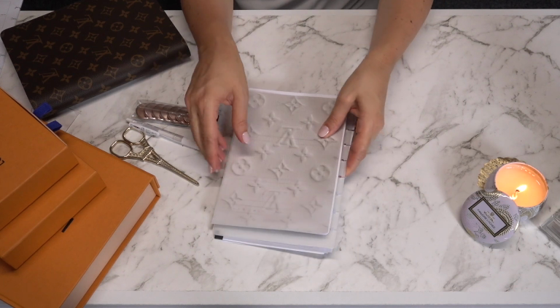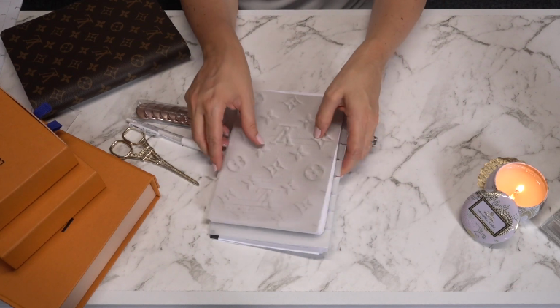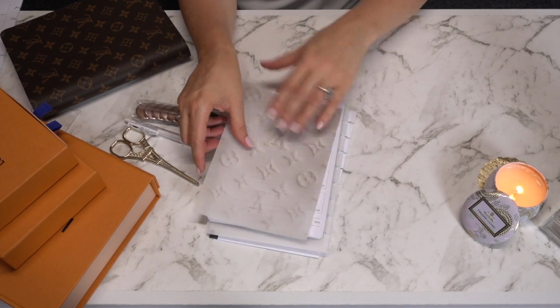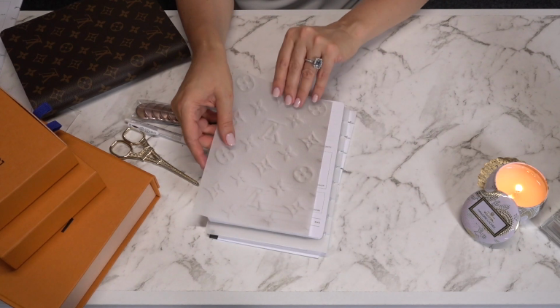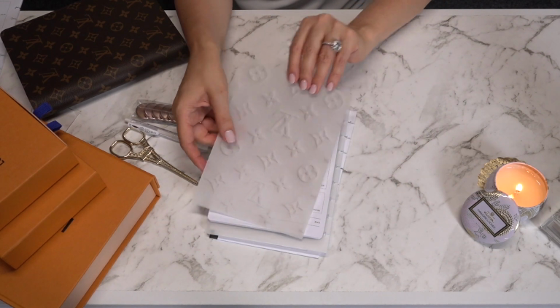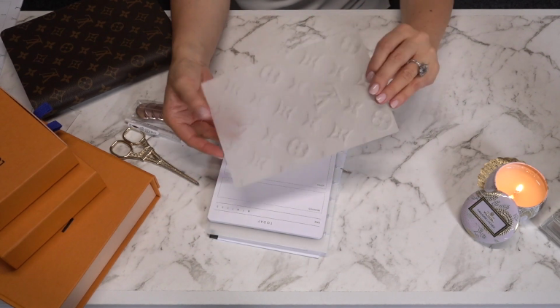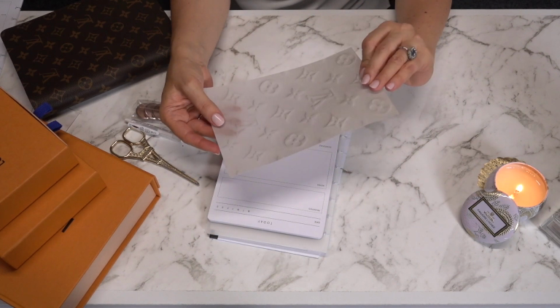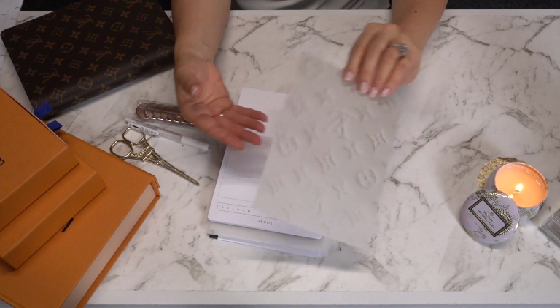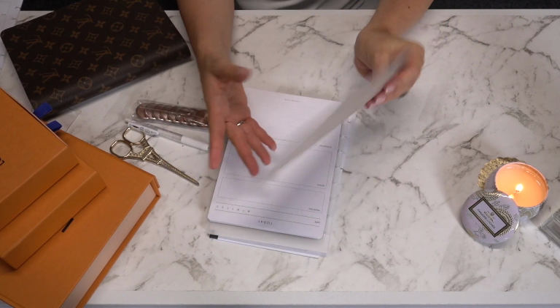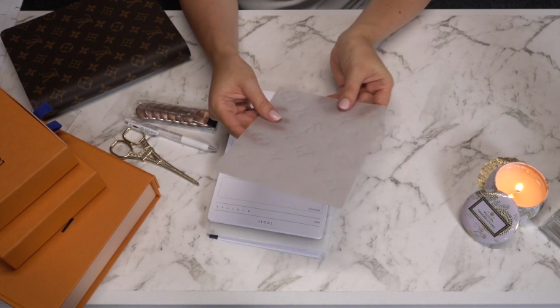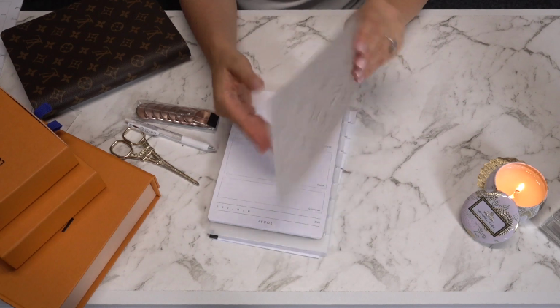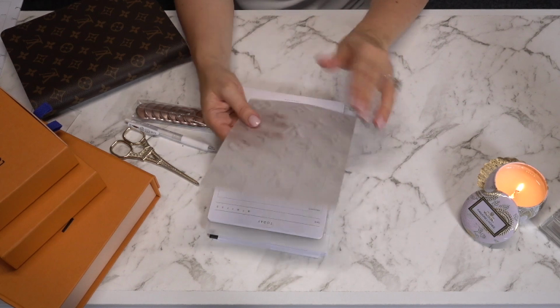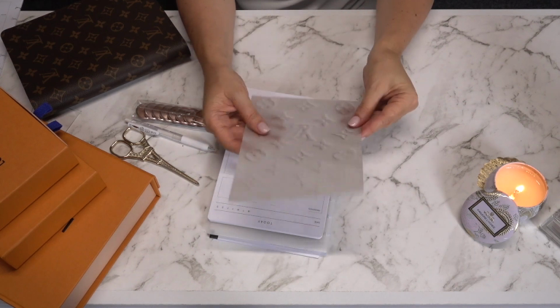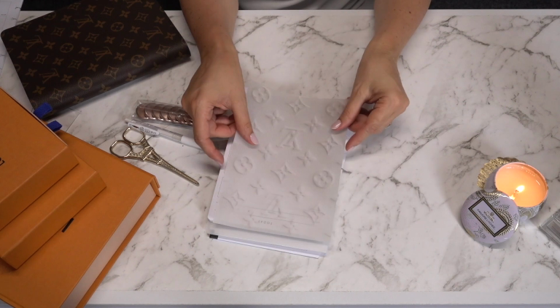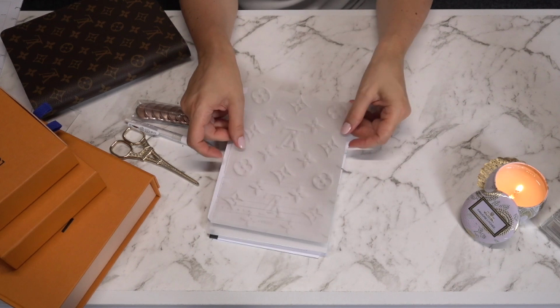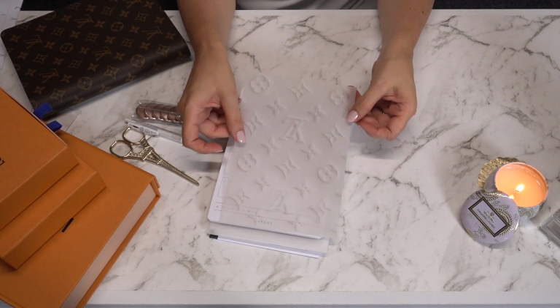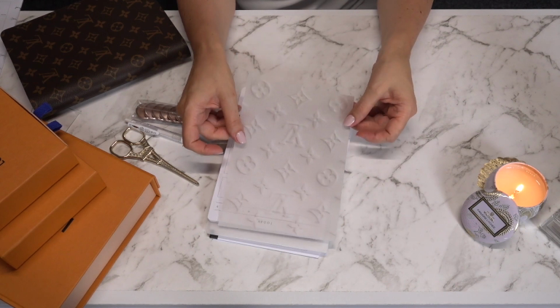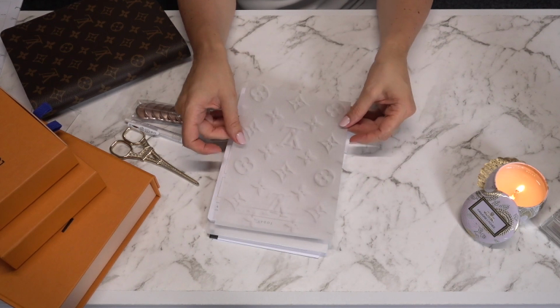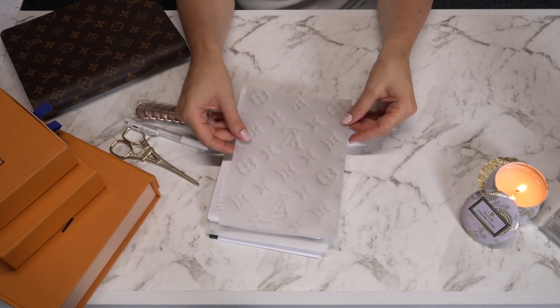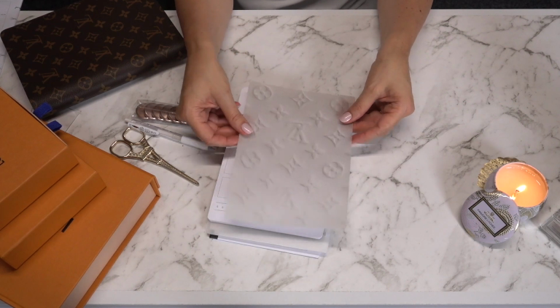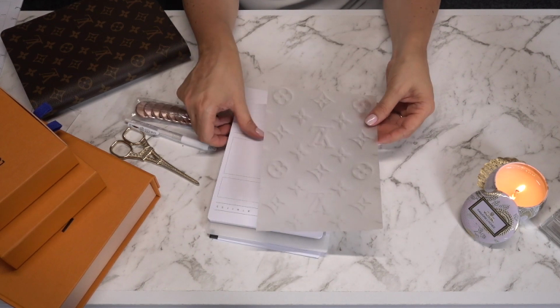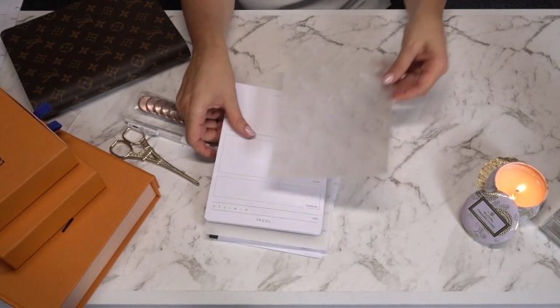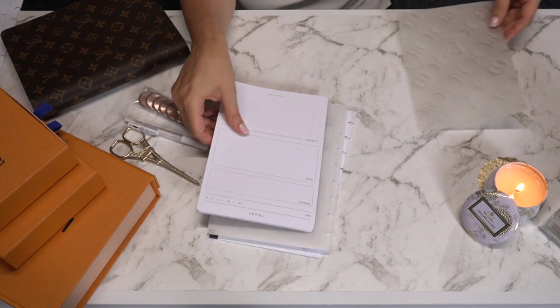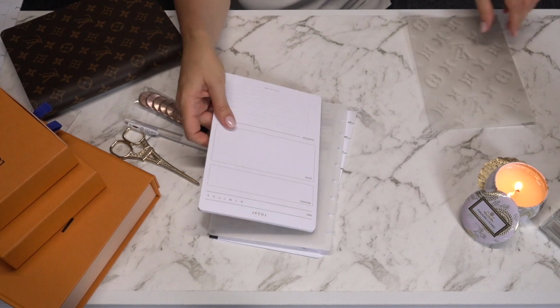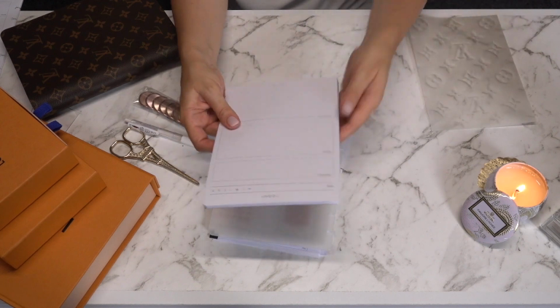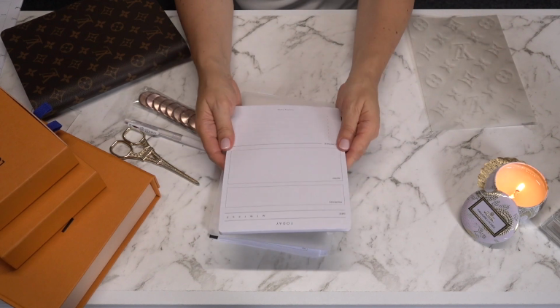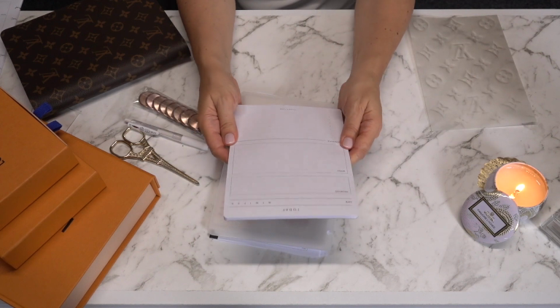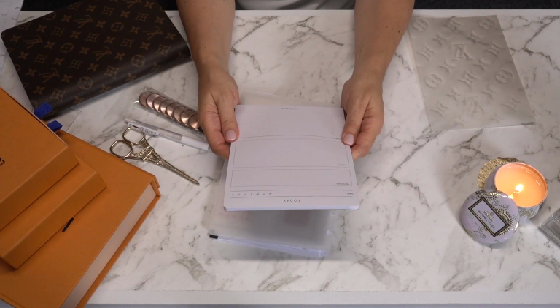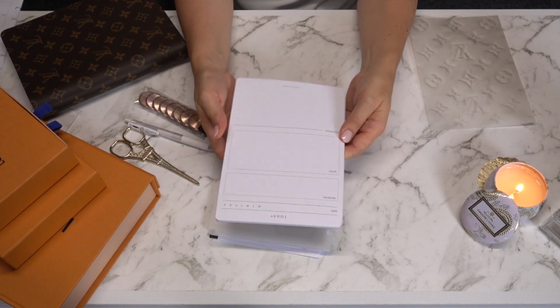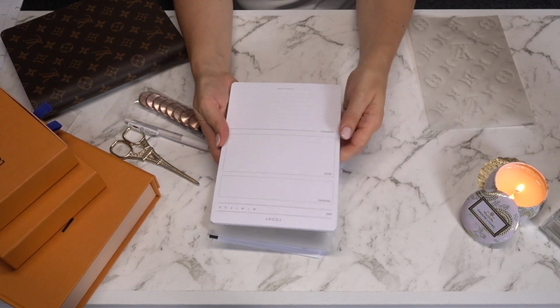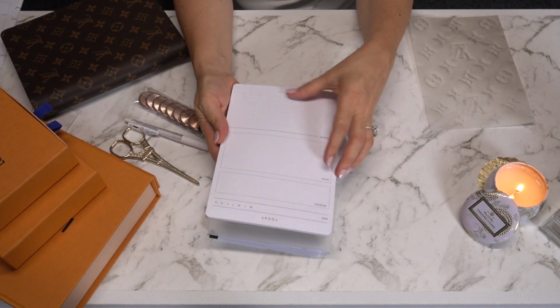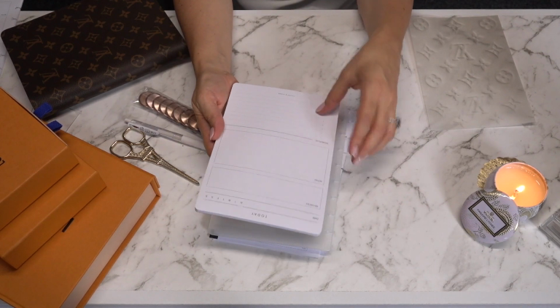The way I'm going to set up my planner is: I have a piece of vellum — this one has a Louis Vuitton pattern which I think is really cute — and then this is the 'Today' cloth and paper insert.